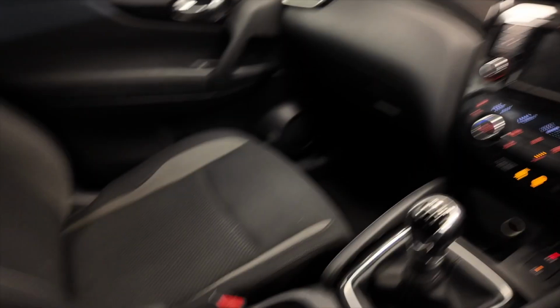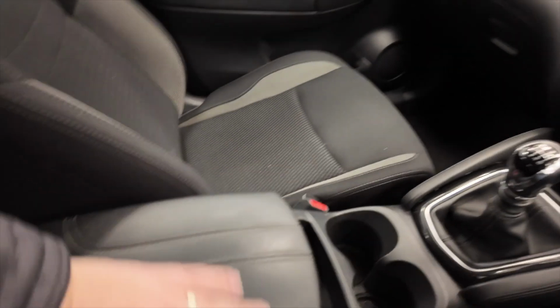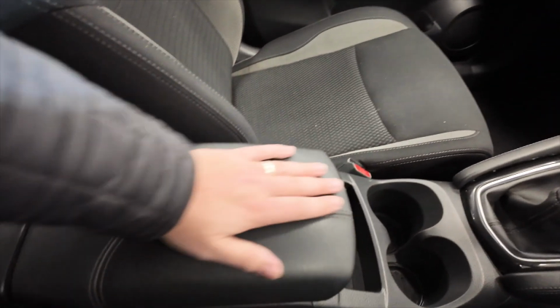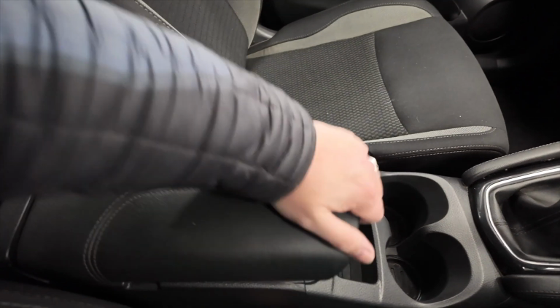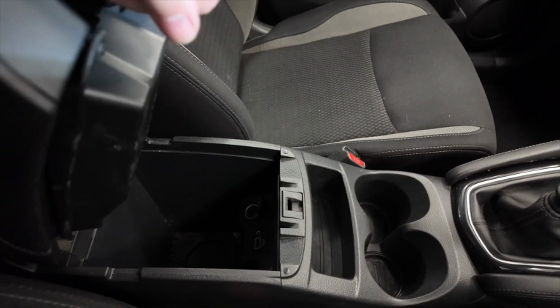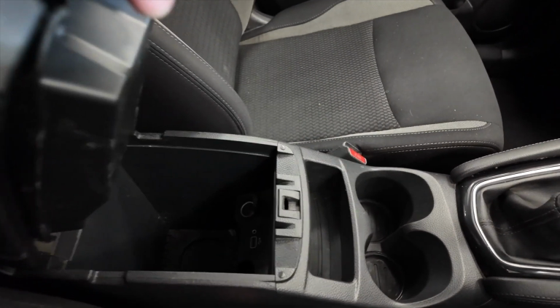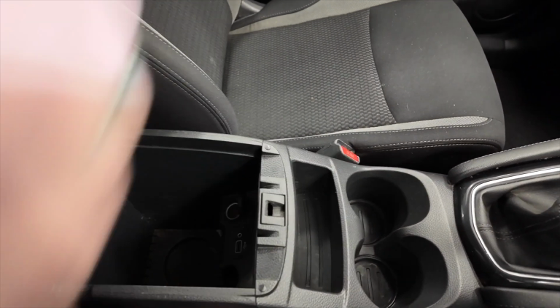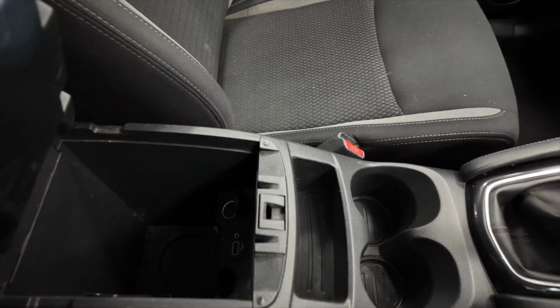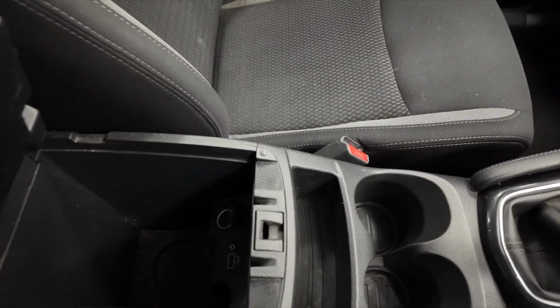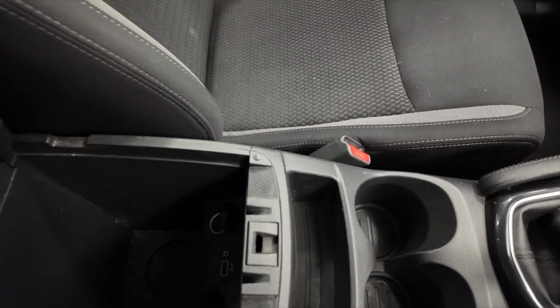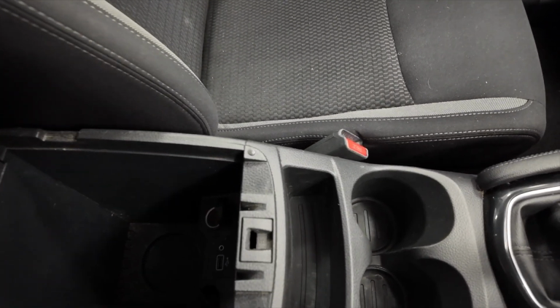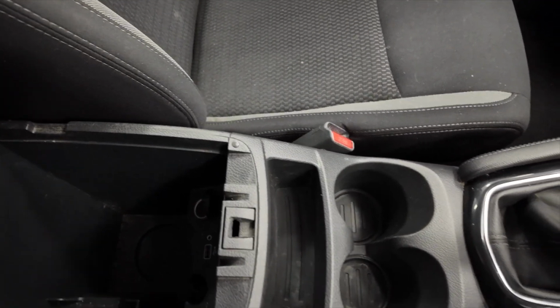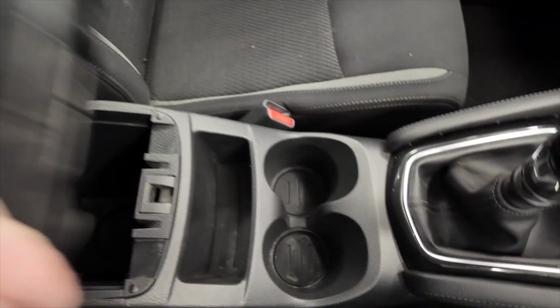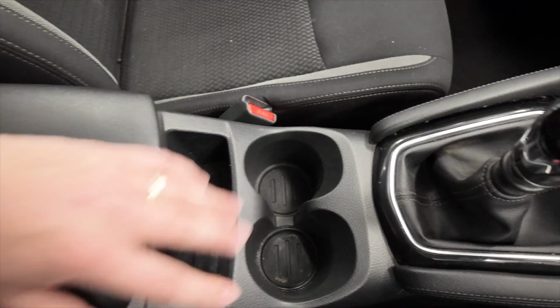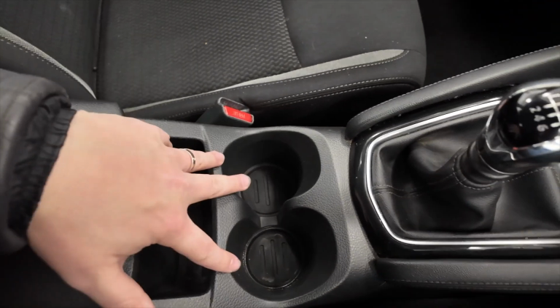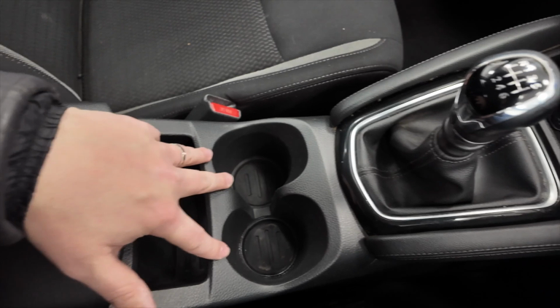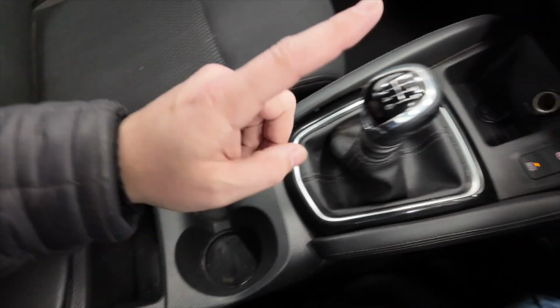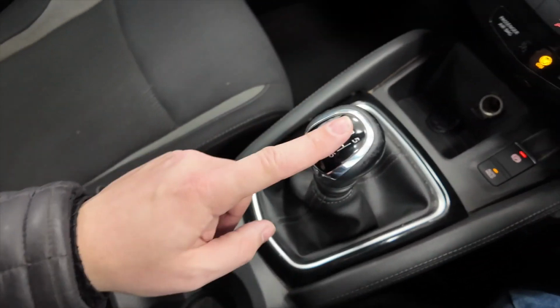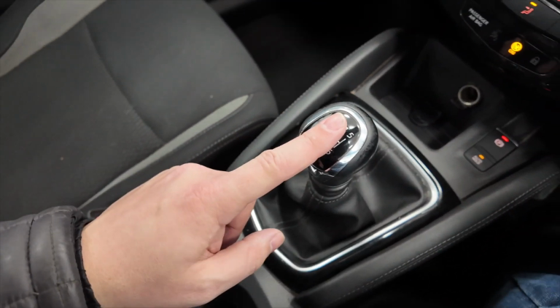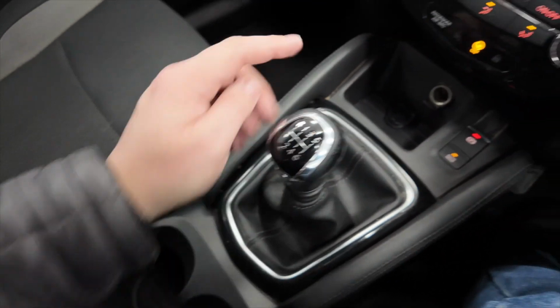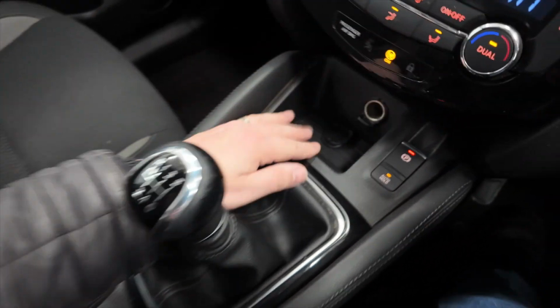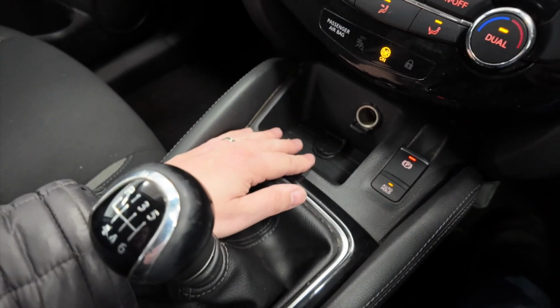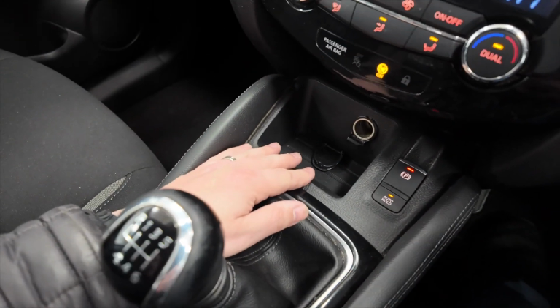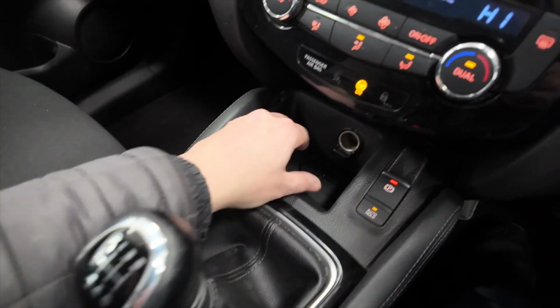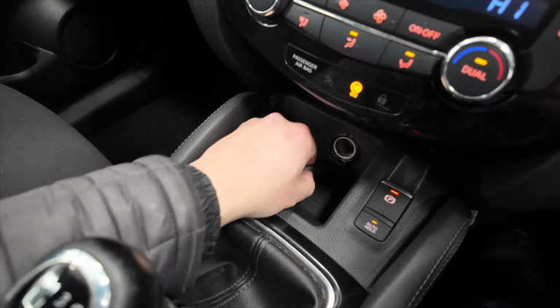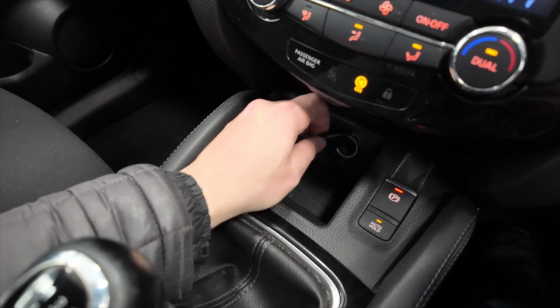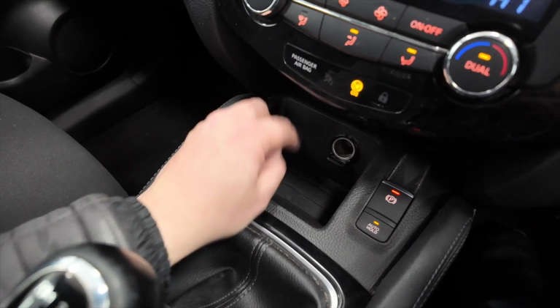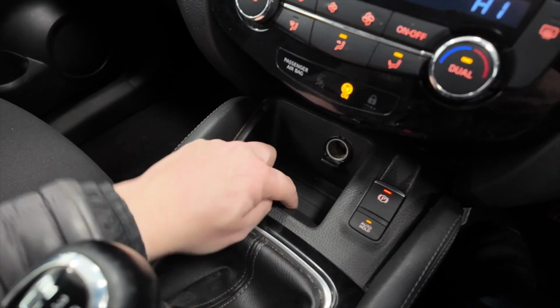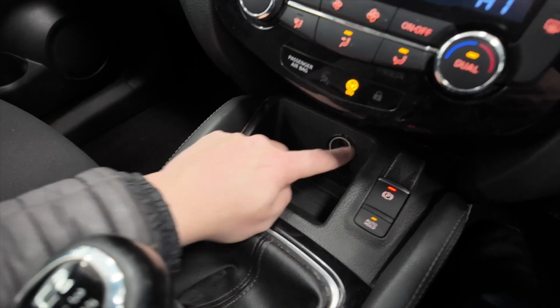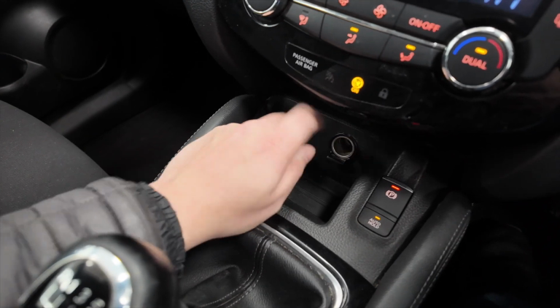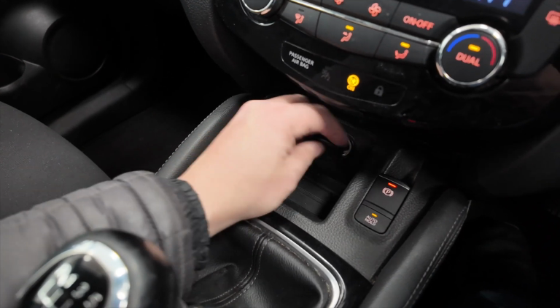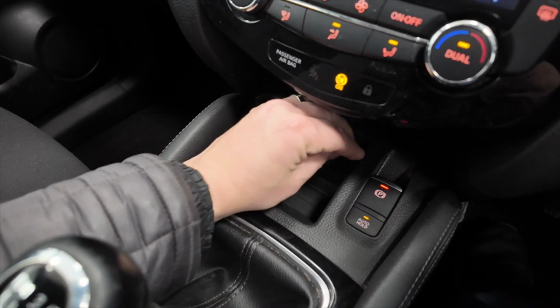You've got a central armrest which lifts up to reveal some storage space, a USB and a 12-volt port, a couple of cup holders, a manual gear stick, and there's also a bit more space here with an additional 12-volt port.